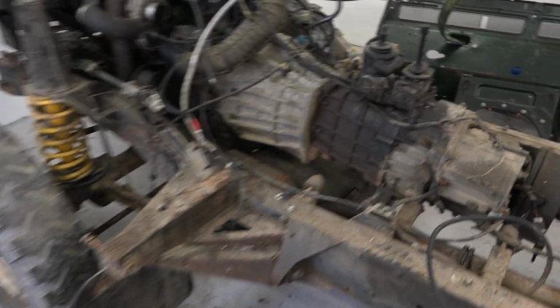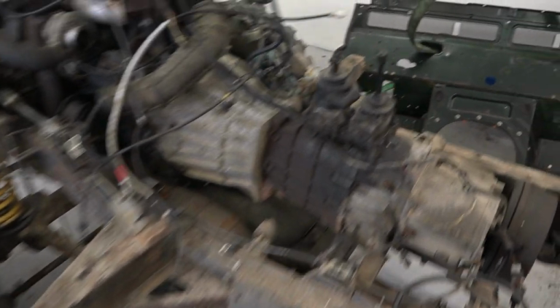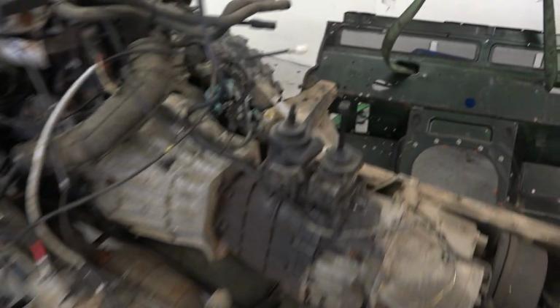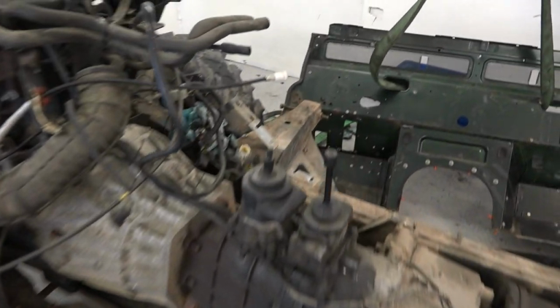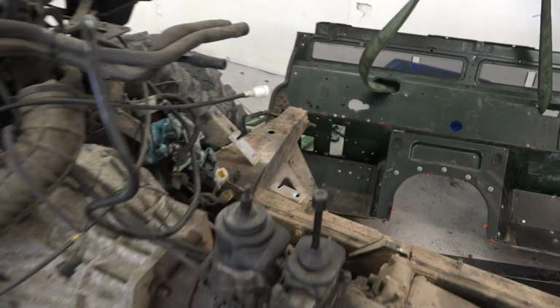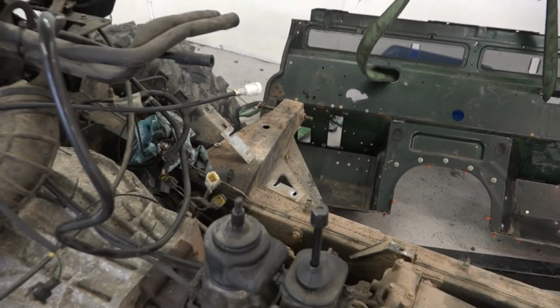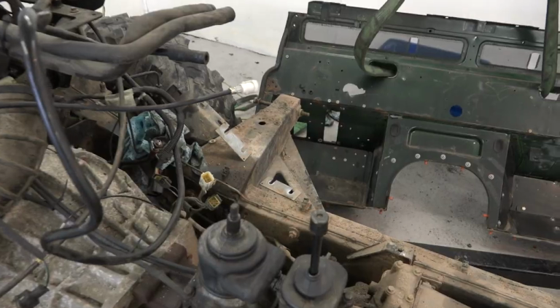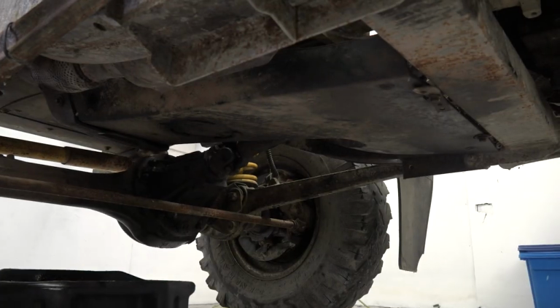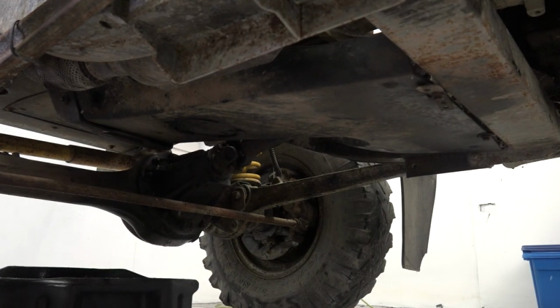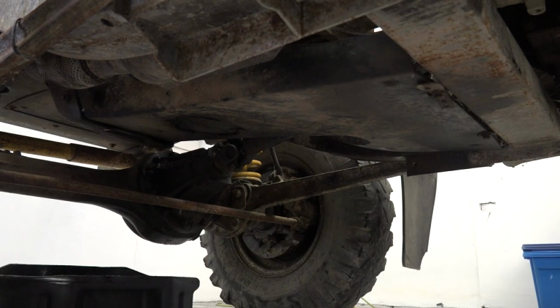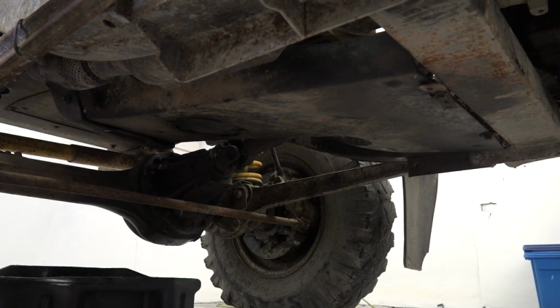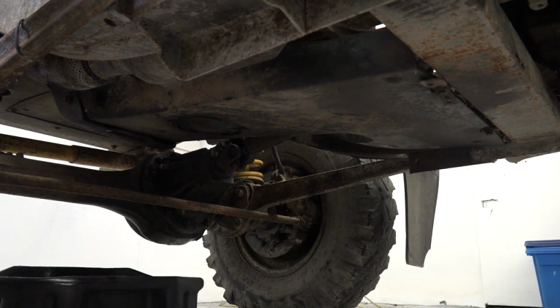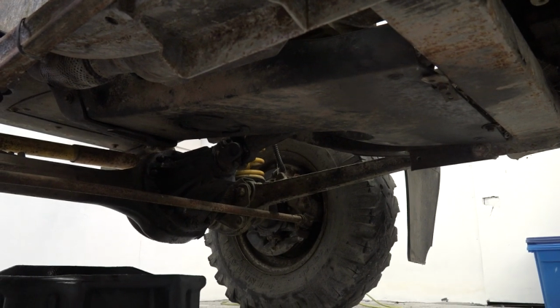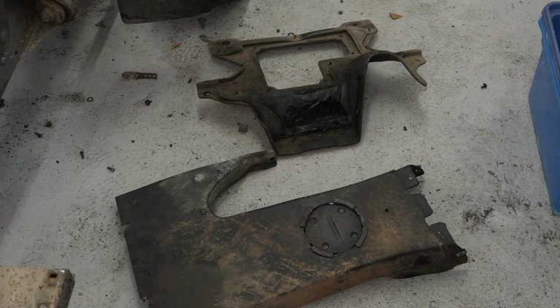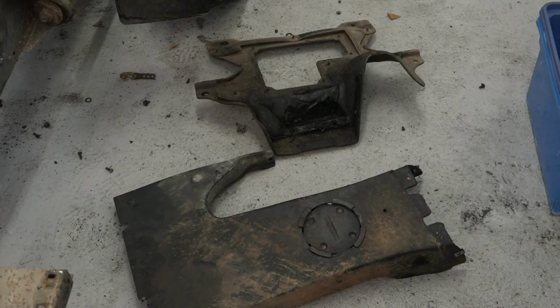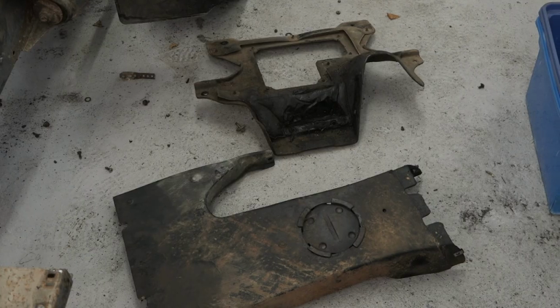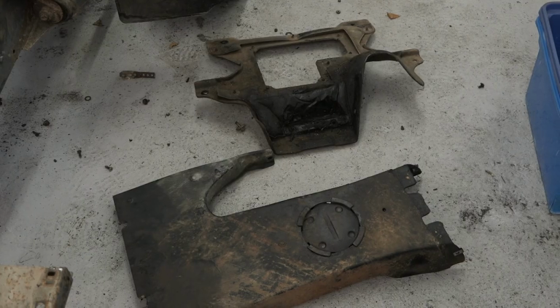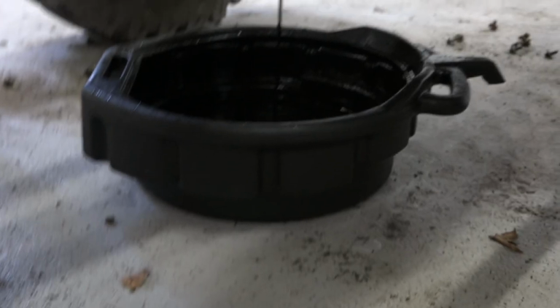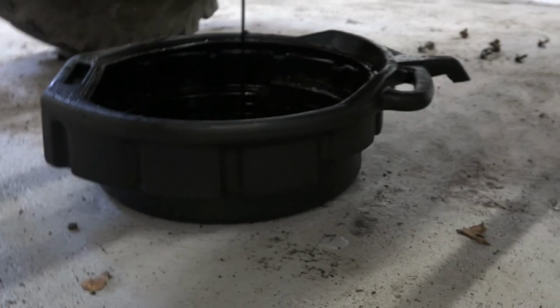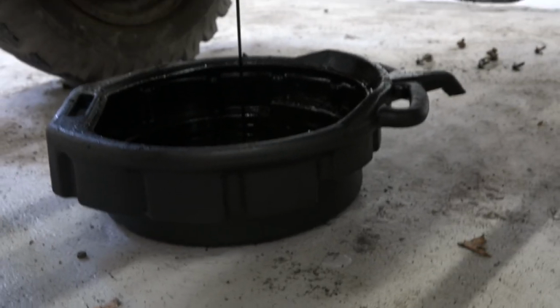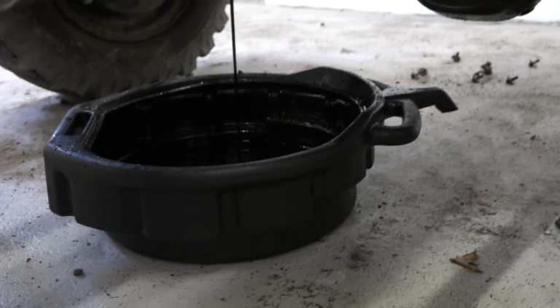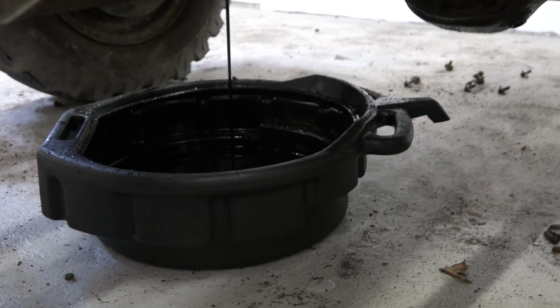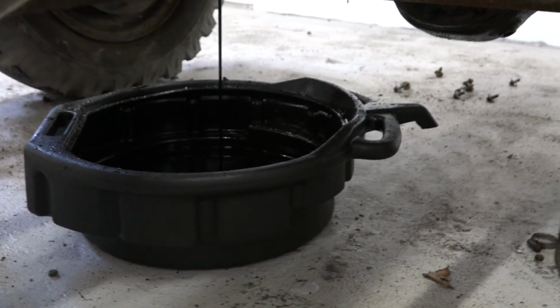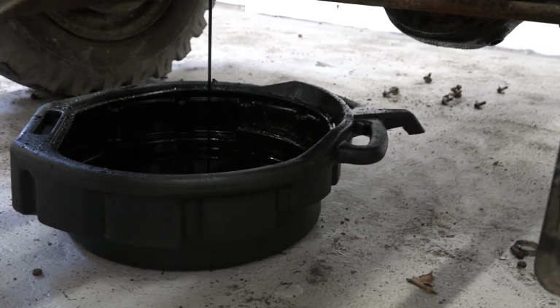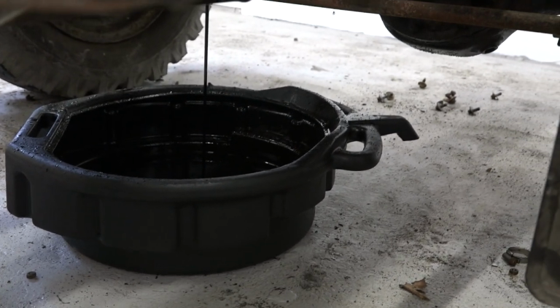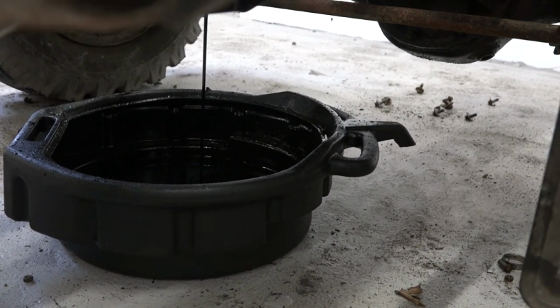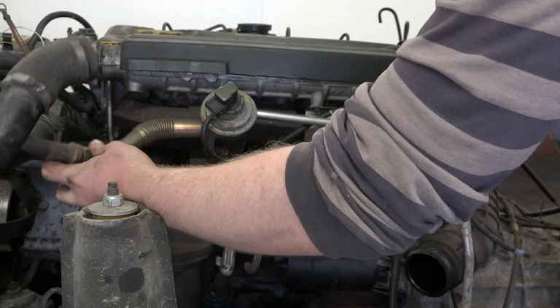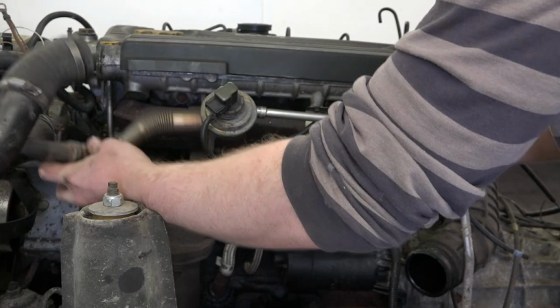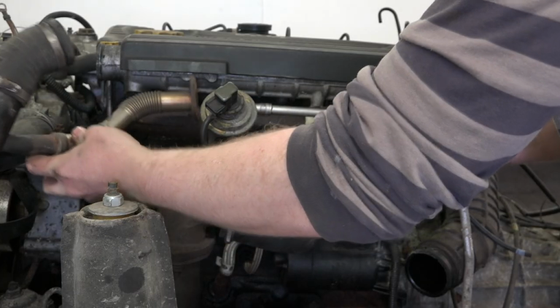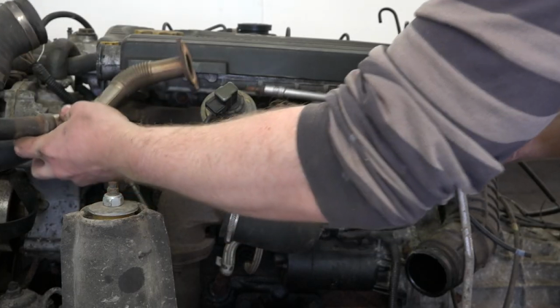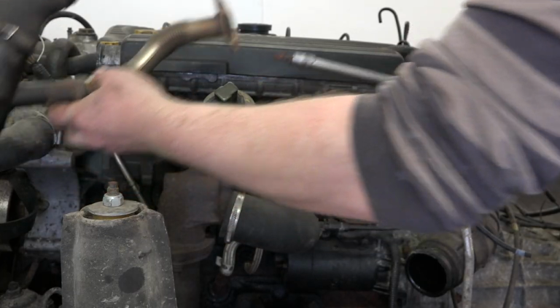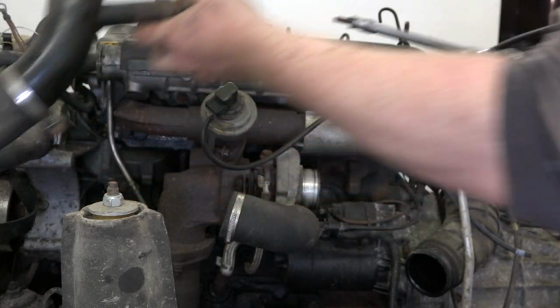This is interesting — the Defender has an acoustic undertray fitted, something I've only ever seen in parts catalogues. This needs to be removed and we'll retain it for refitting, giving us access to drain the oil from the 300TDI.